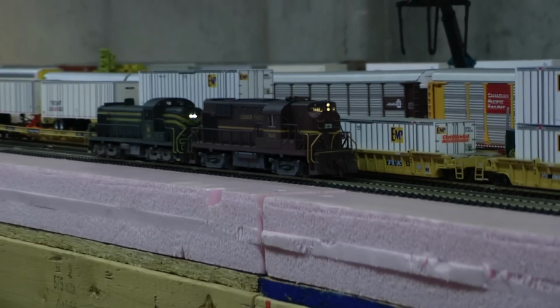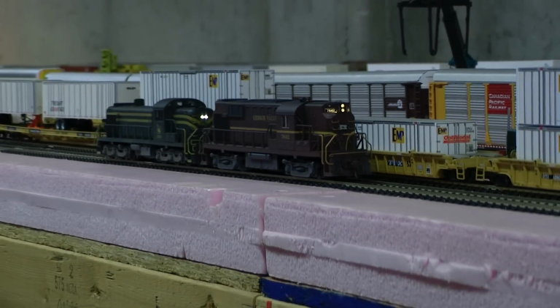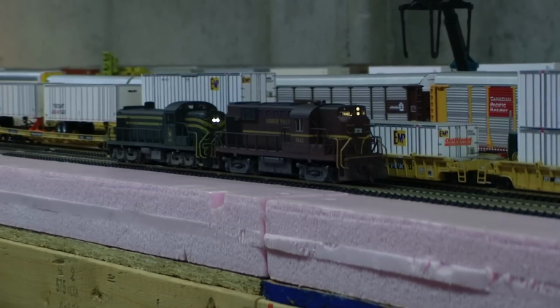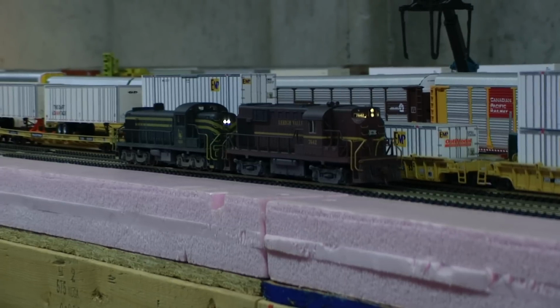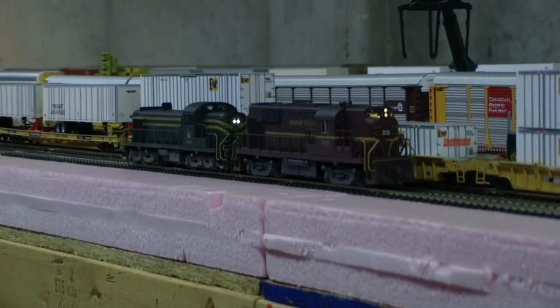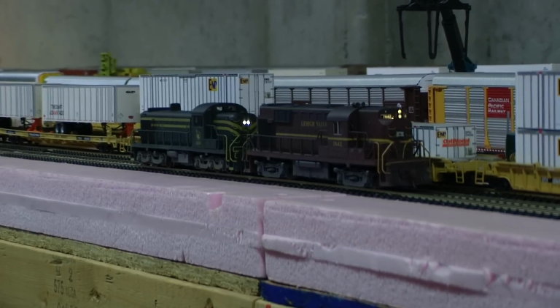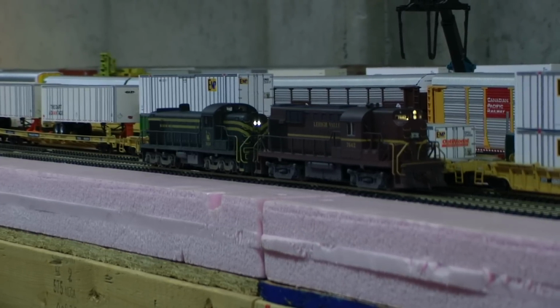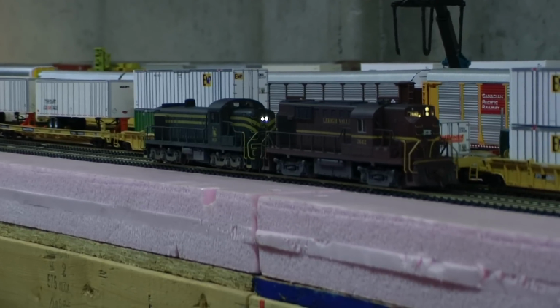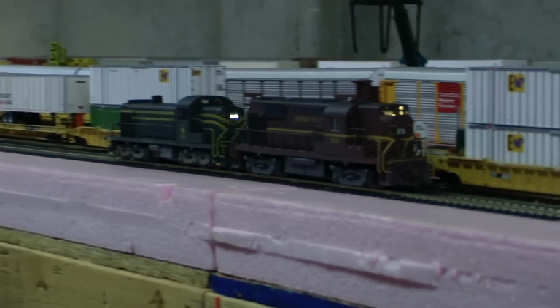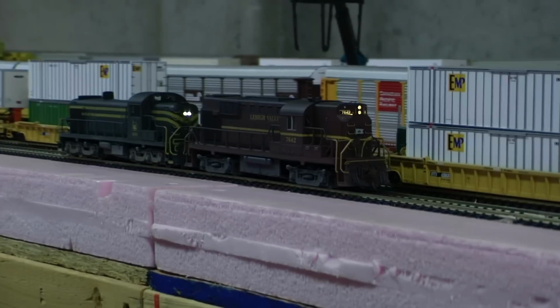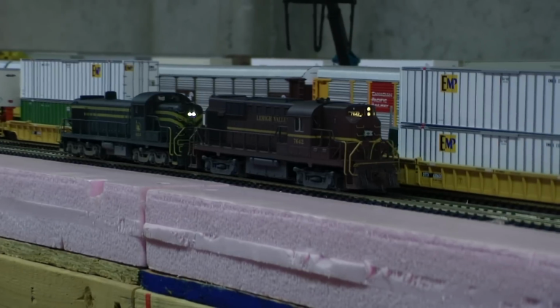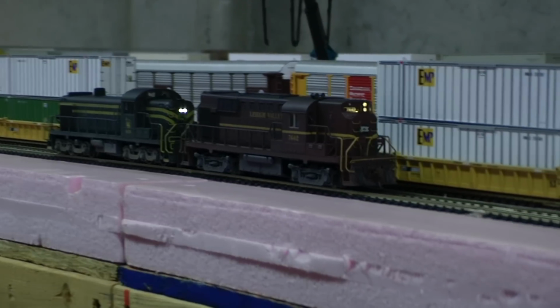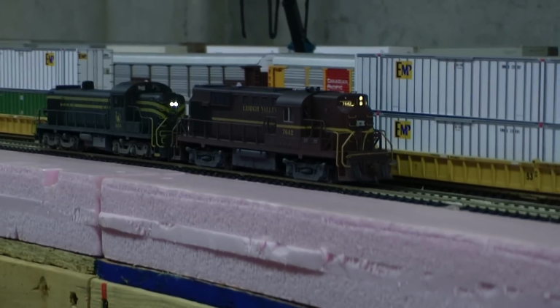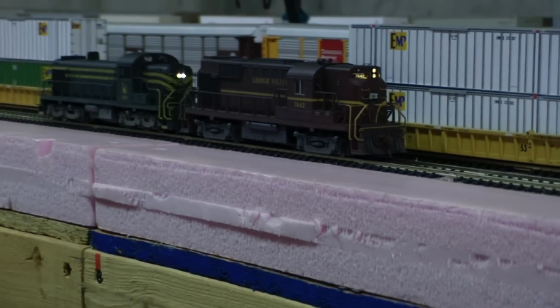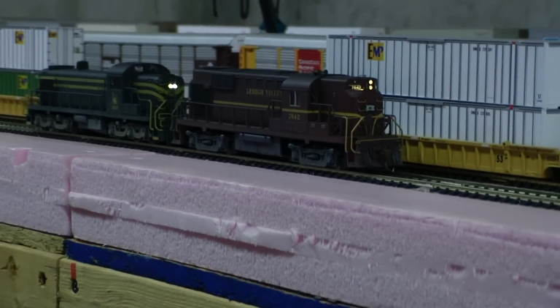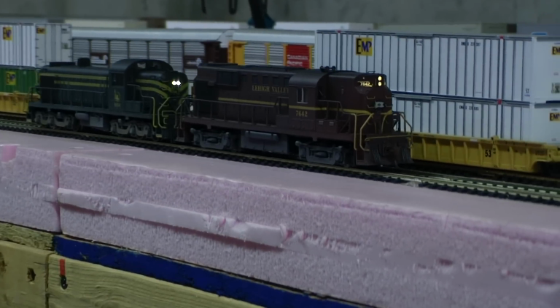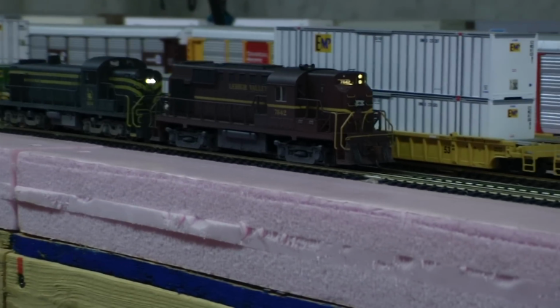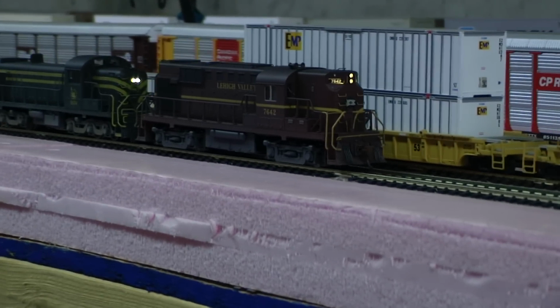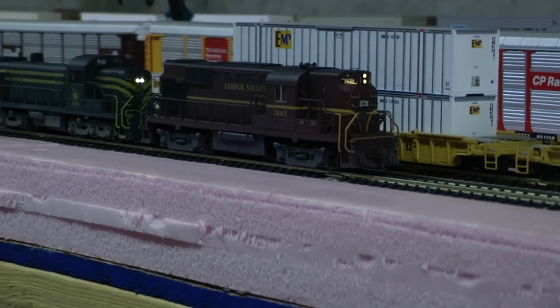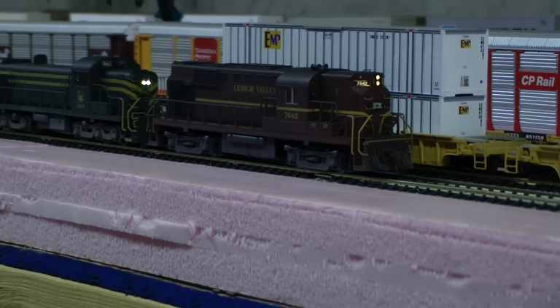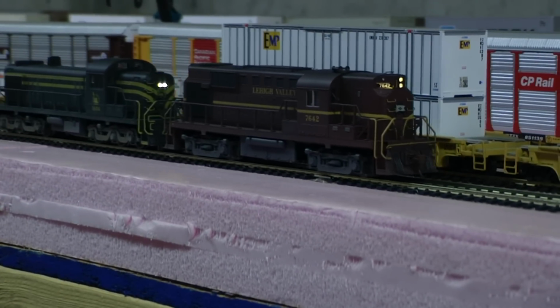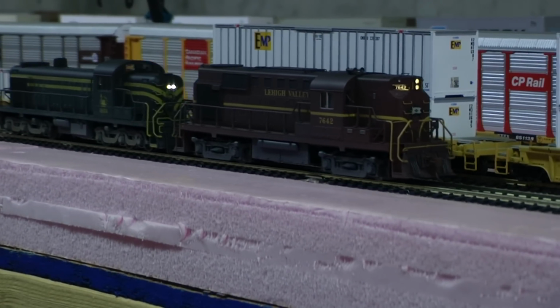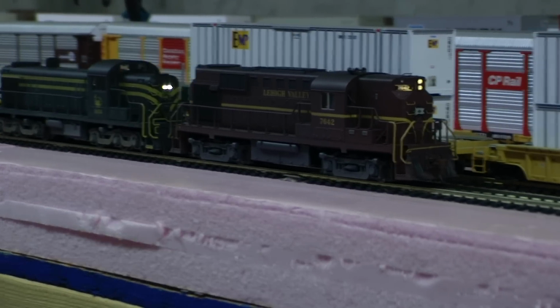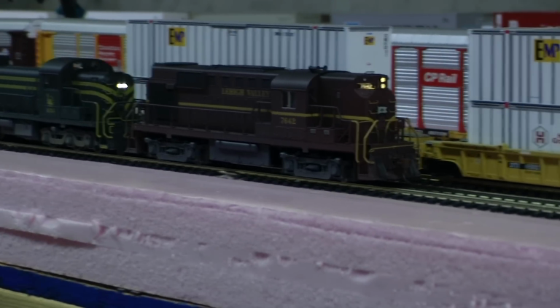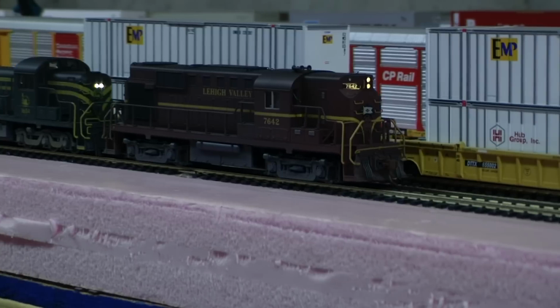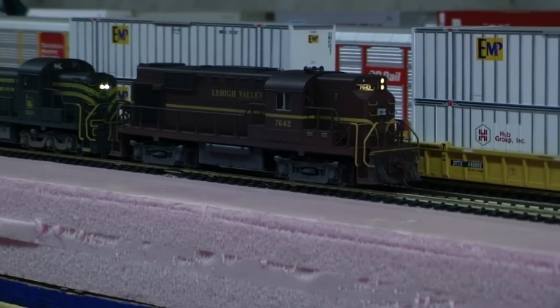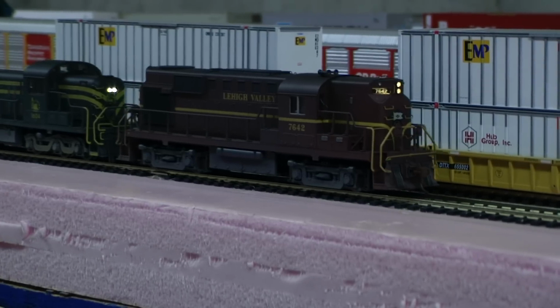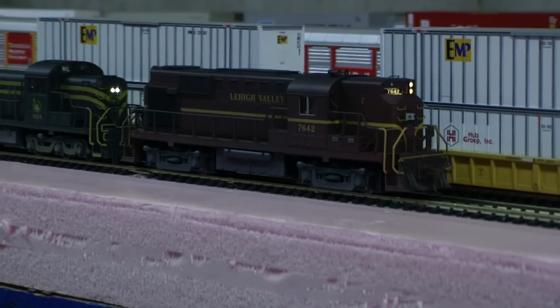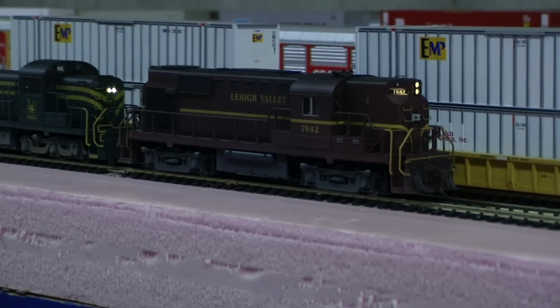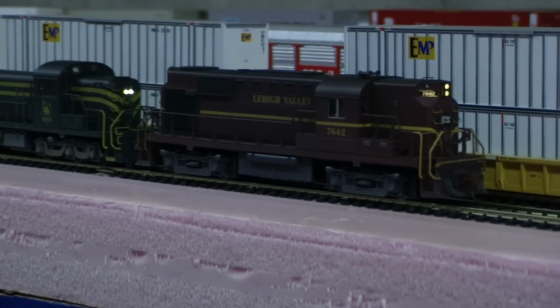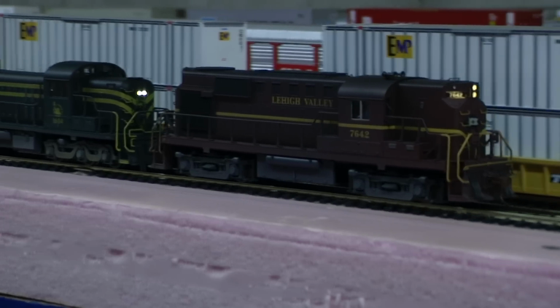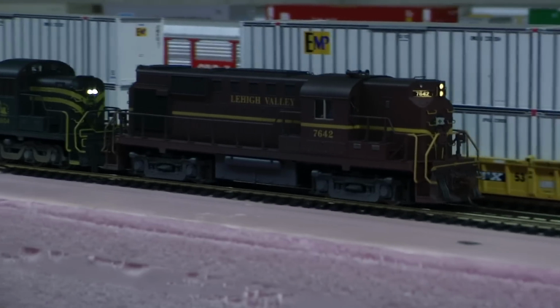I probably need to change the horn on that RSD4, but these run together nice.